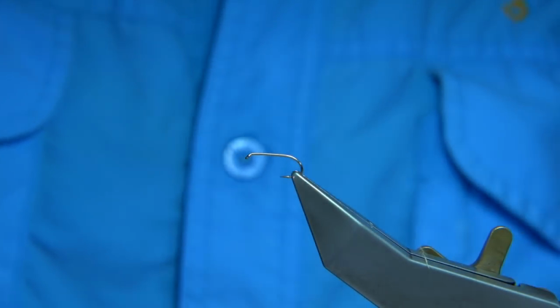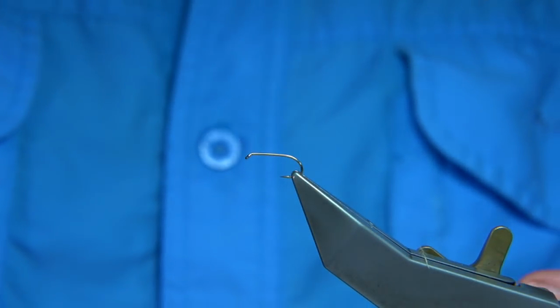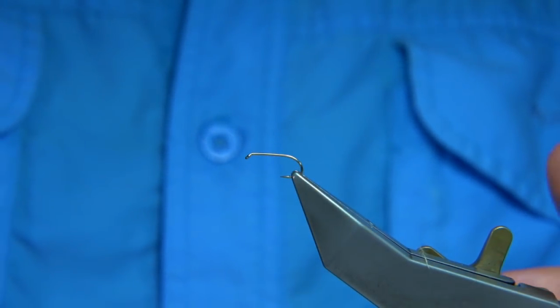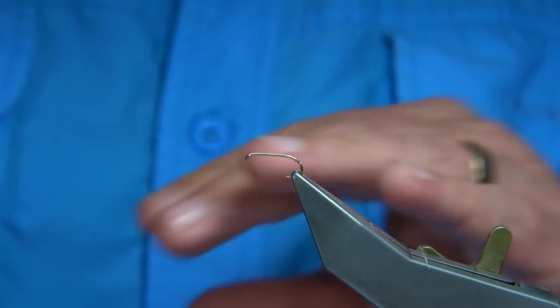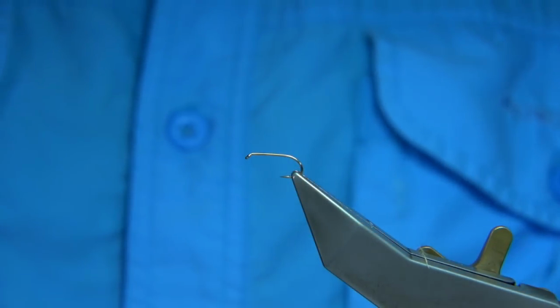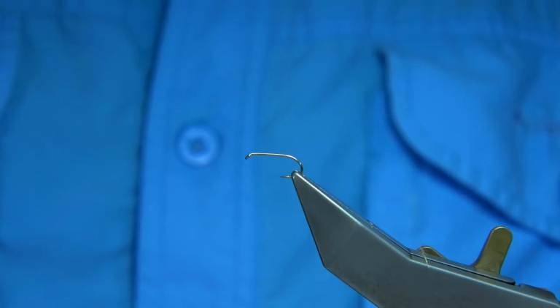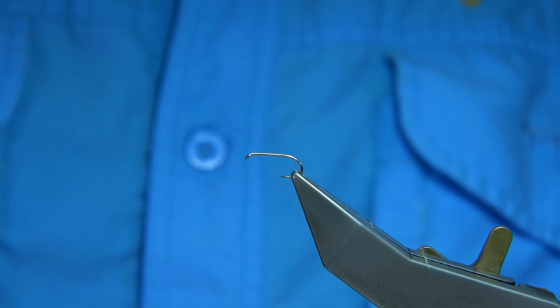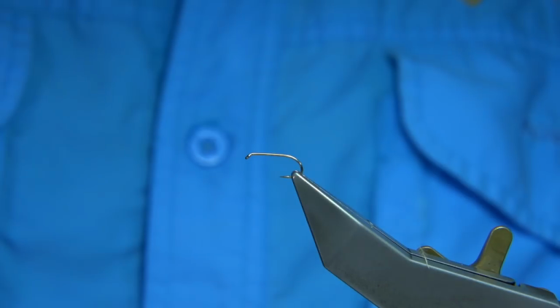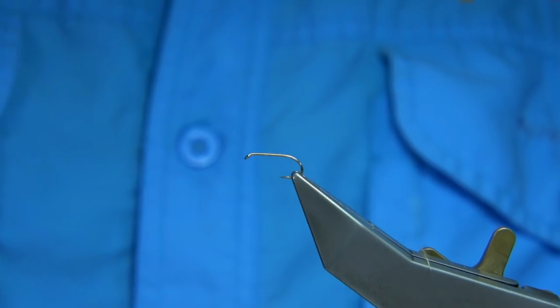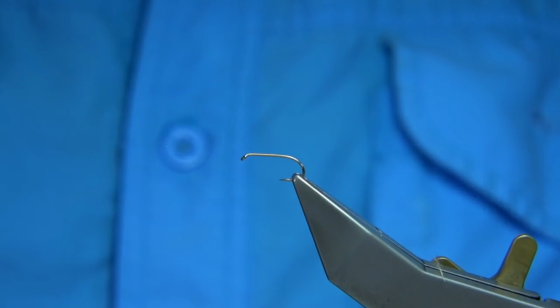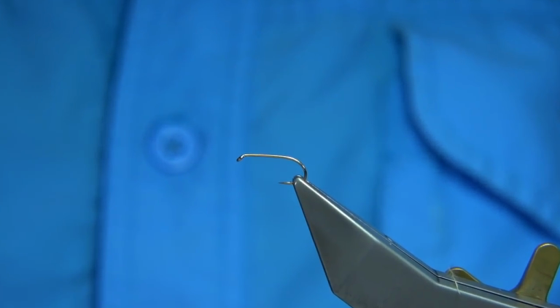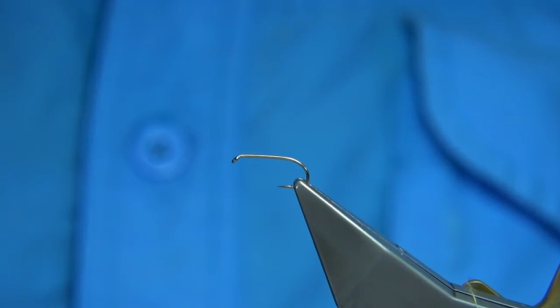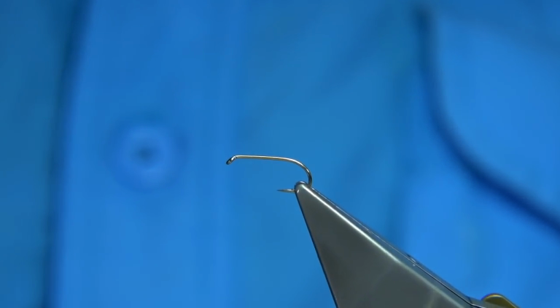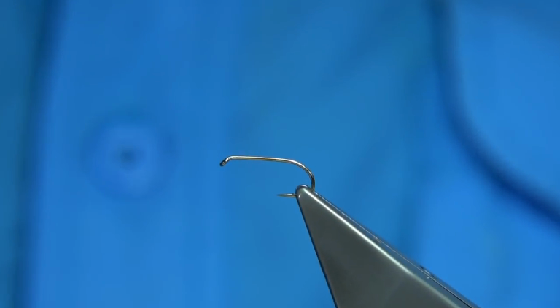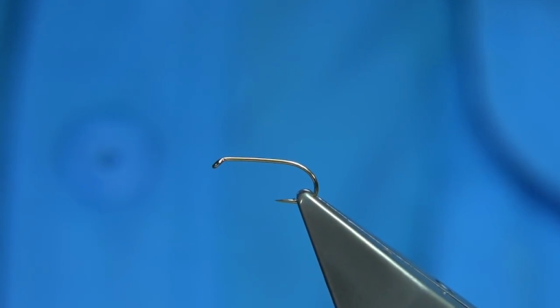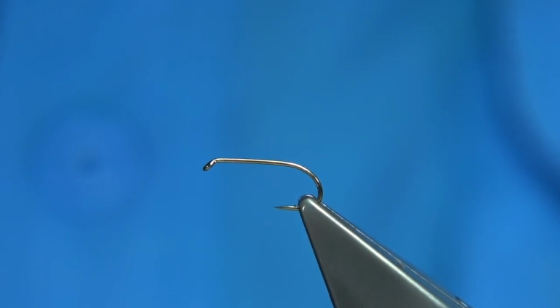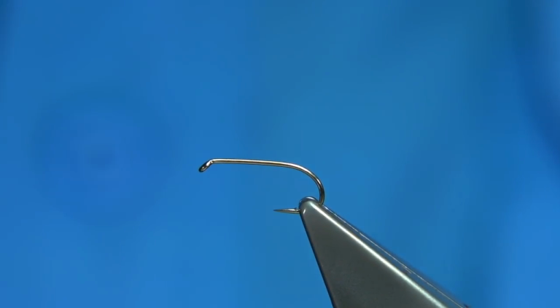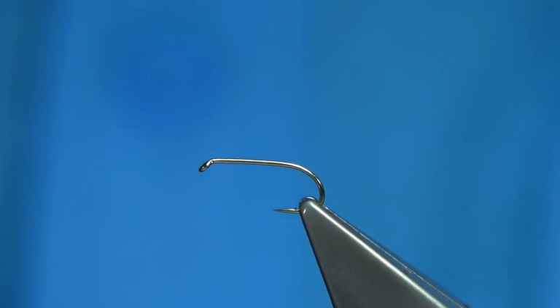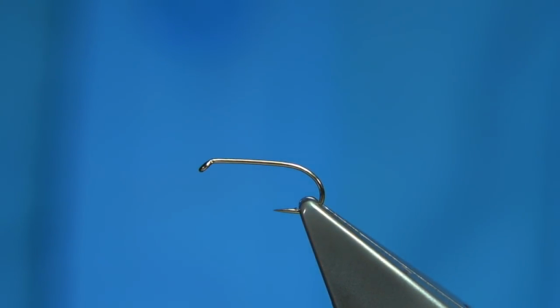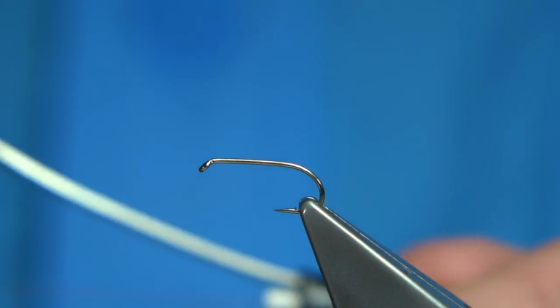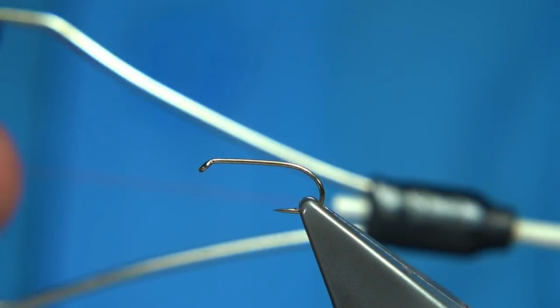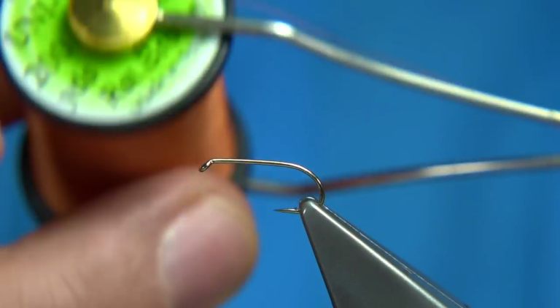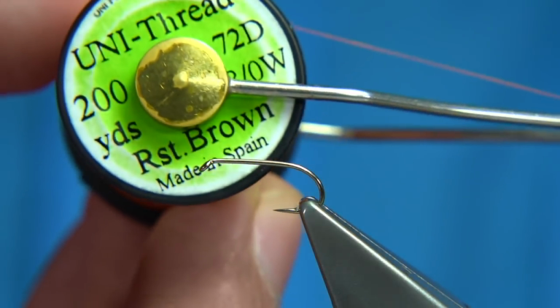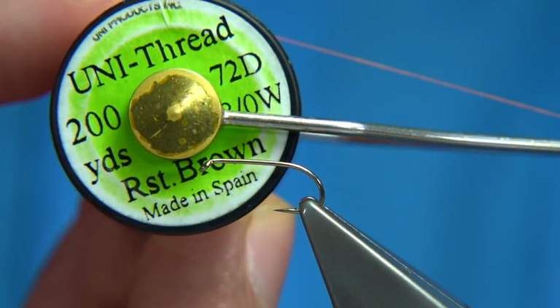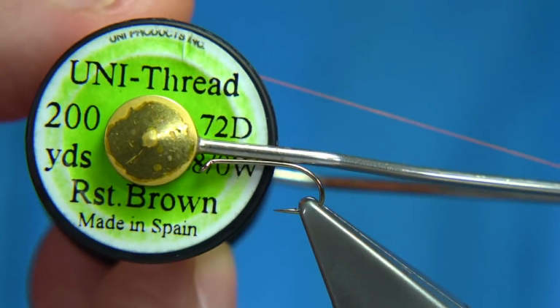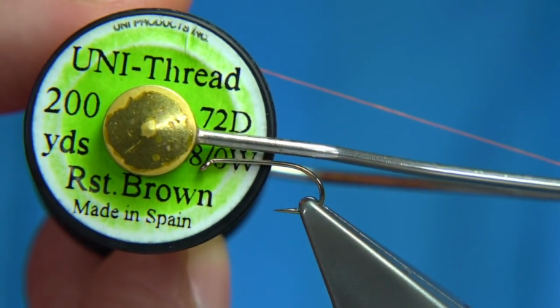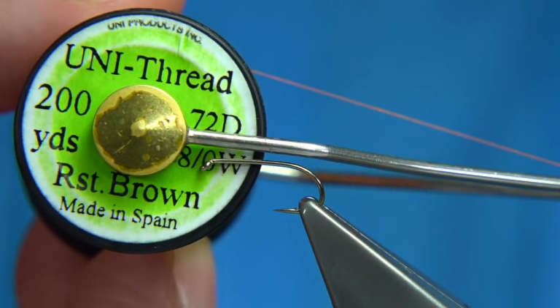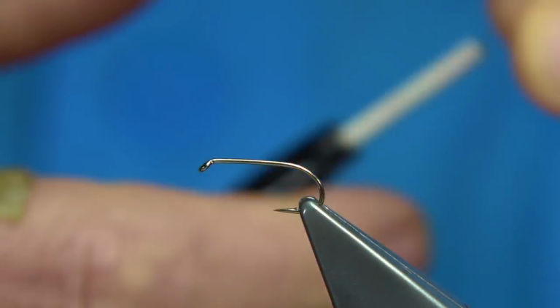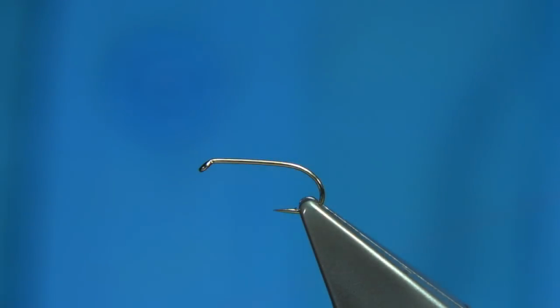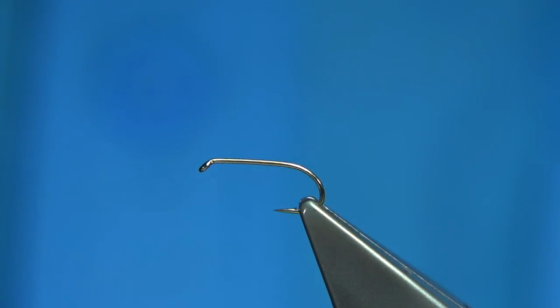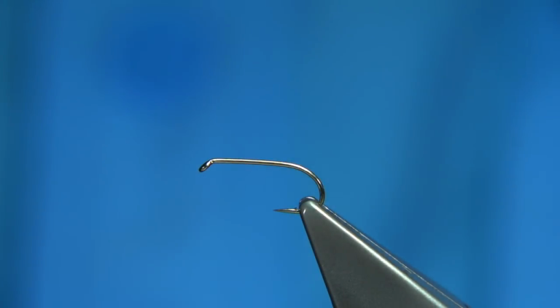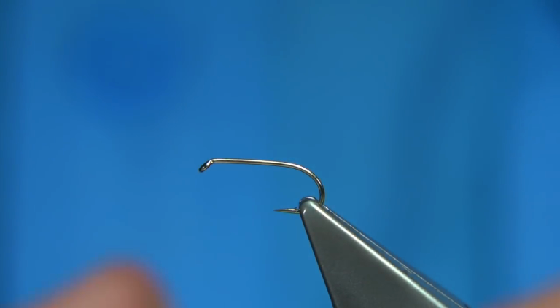First thing I'm going to do is zoom in a bit better so you can see what I'm doing. I'm going to use the rusty brown thread — in this case the Uni 8-0. Just bring the wax through.